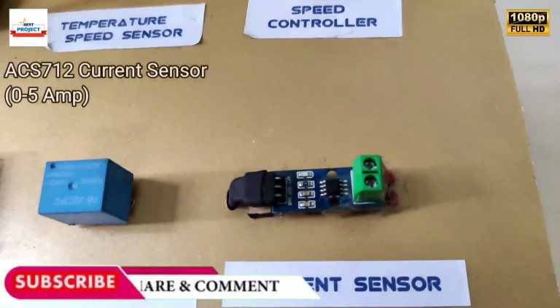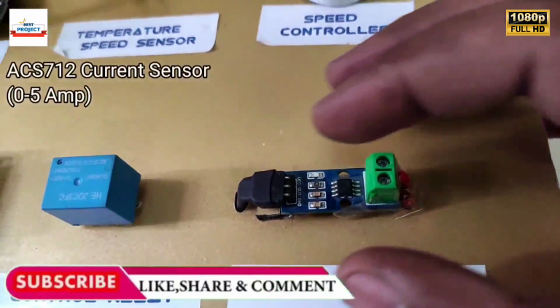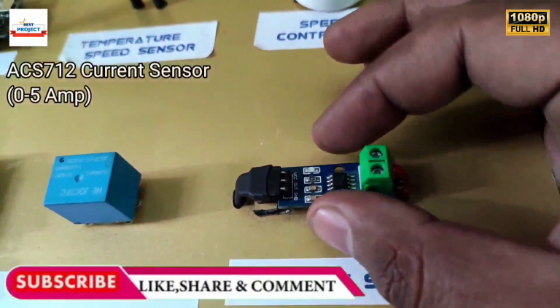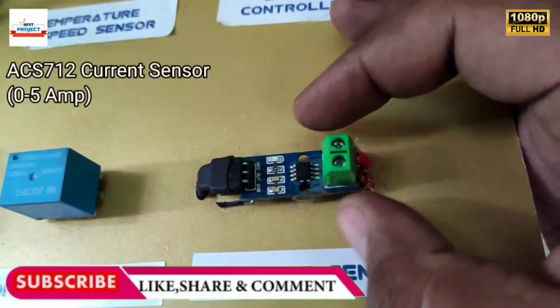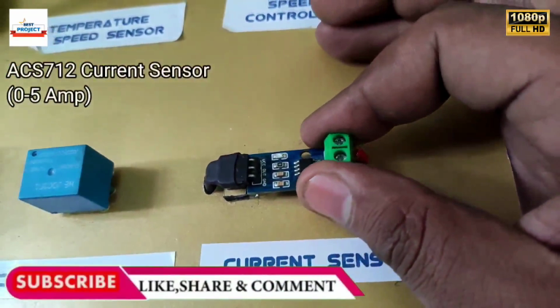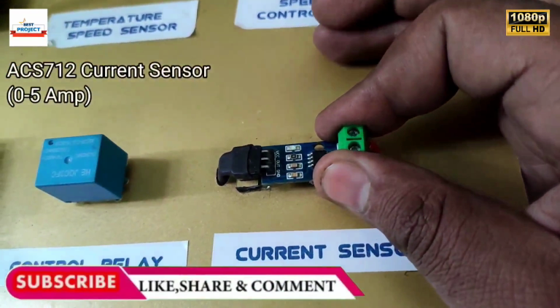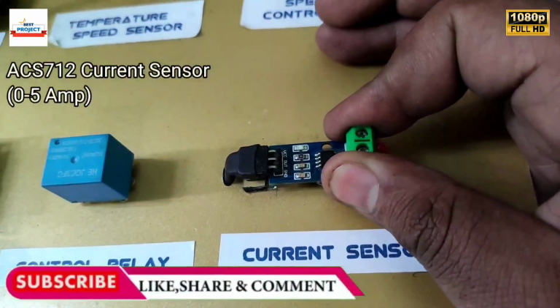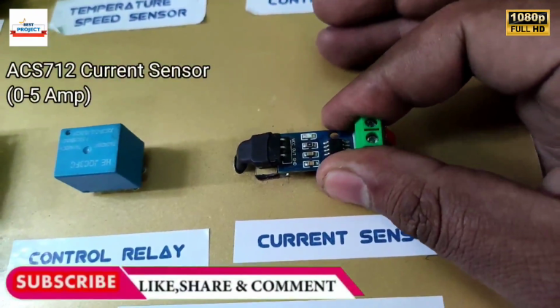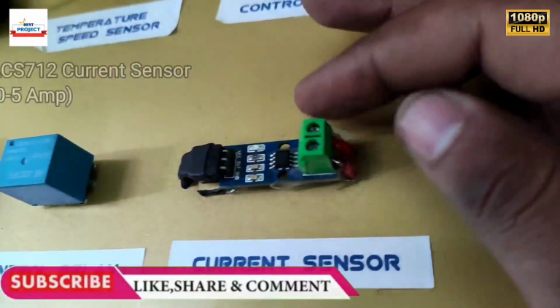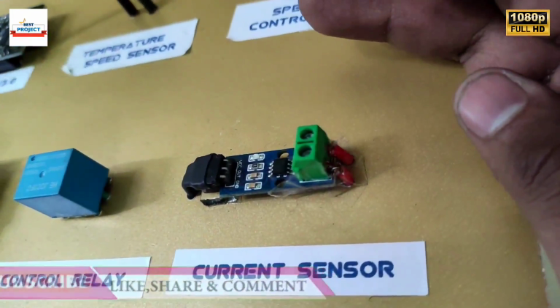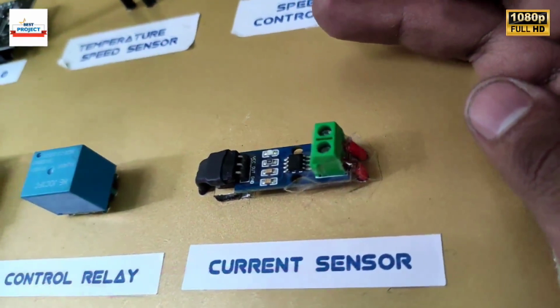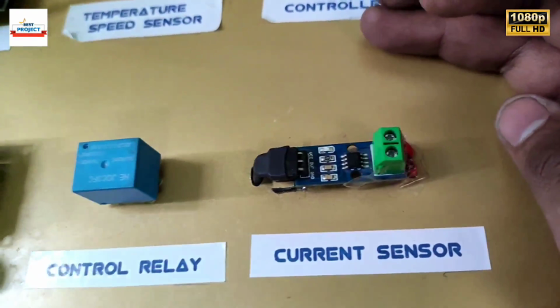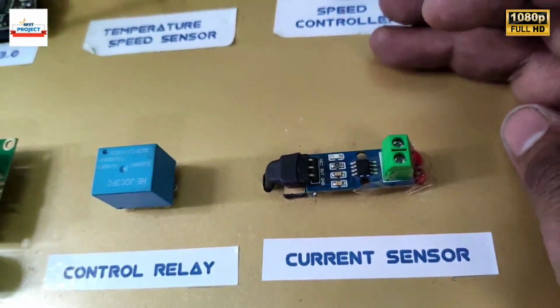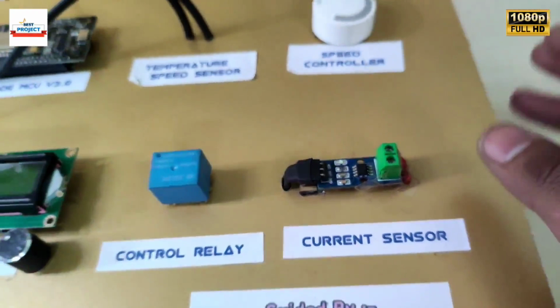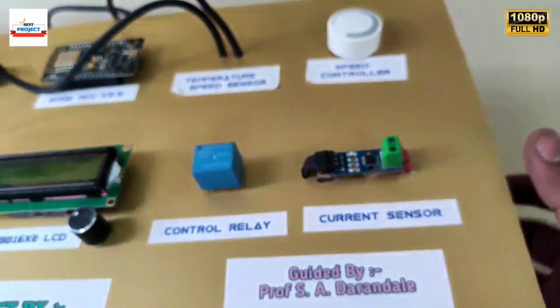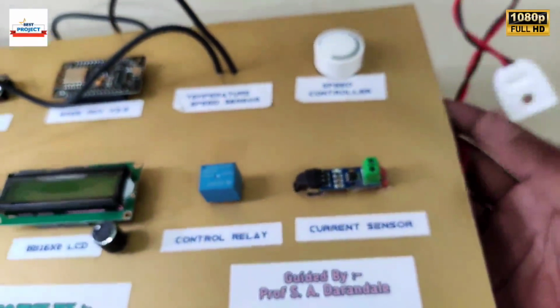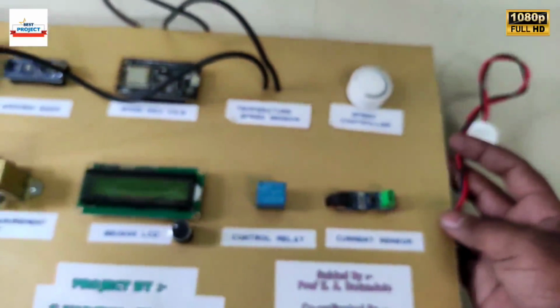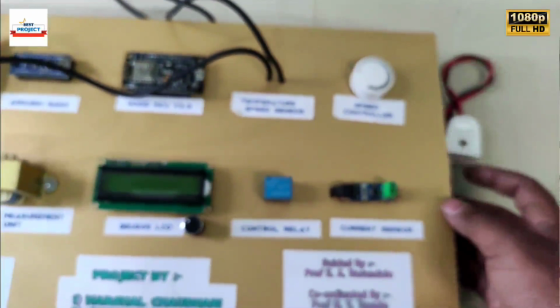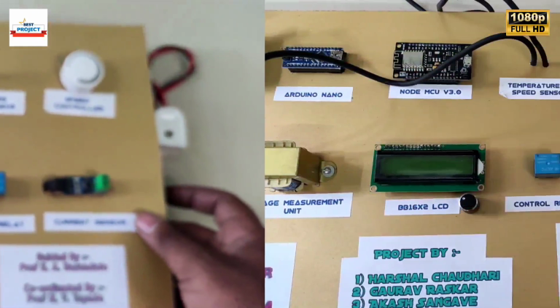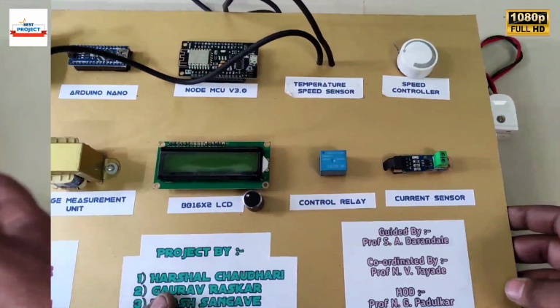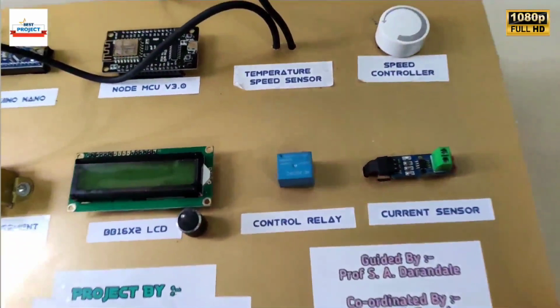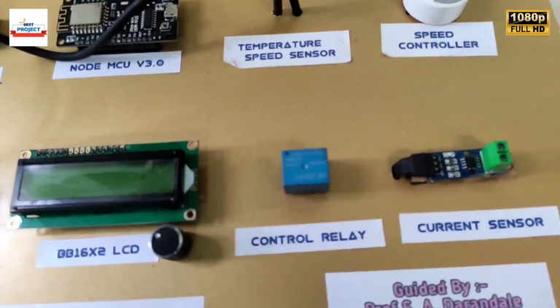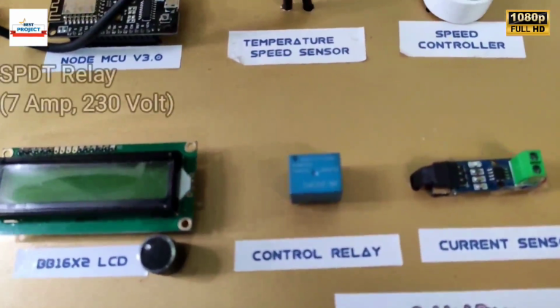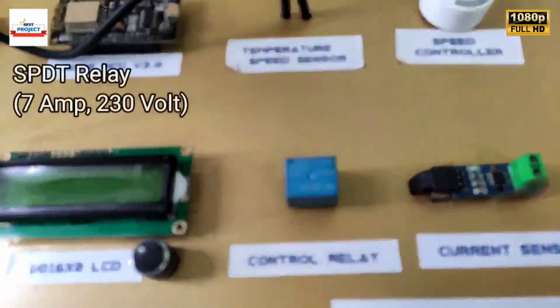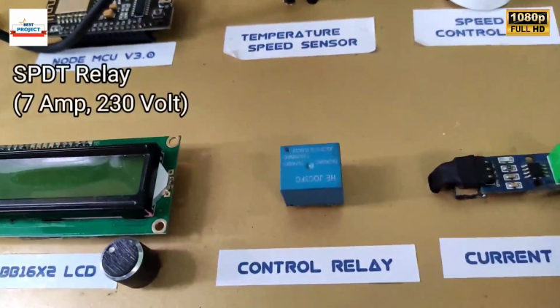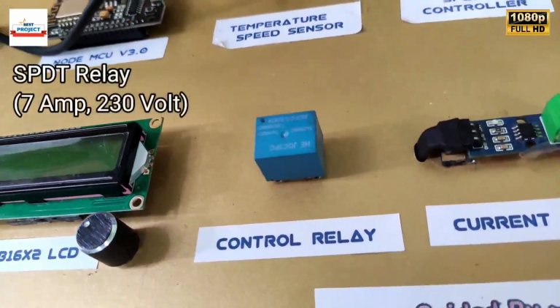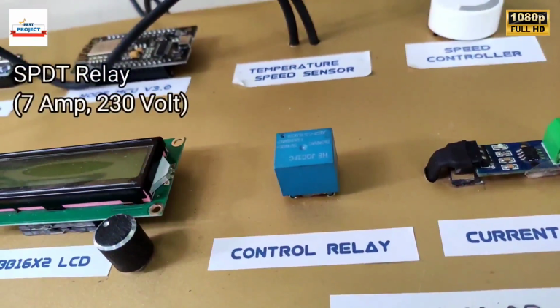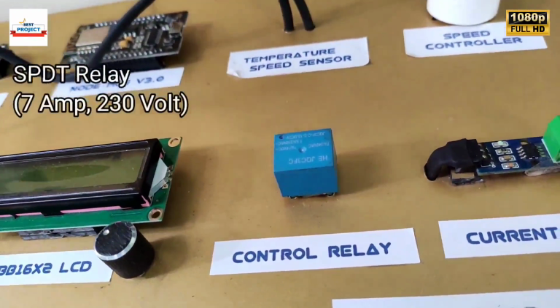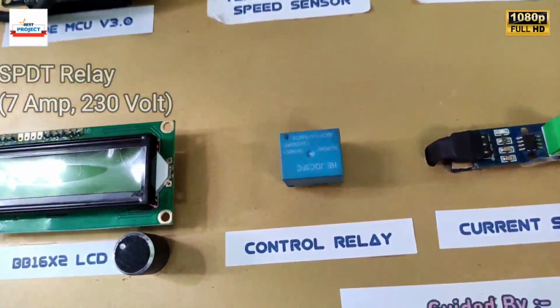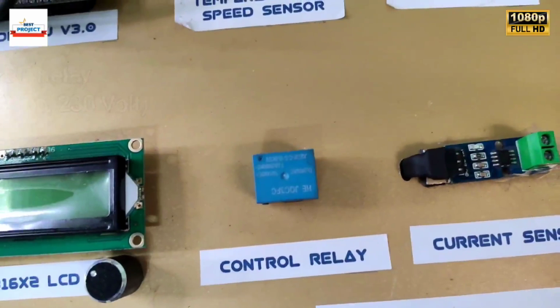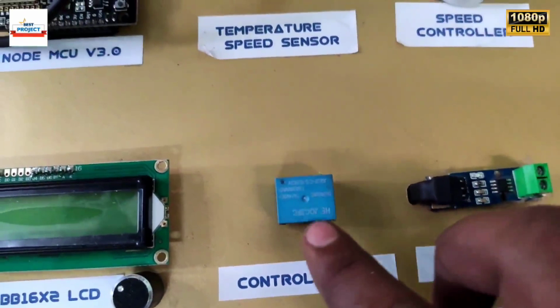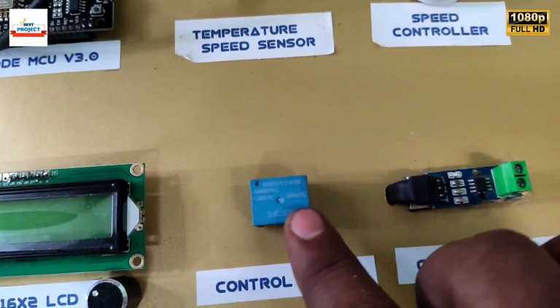The current sensor is used to measure the load current of the motor in milliamperes. It is an ACS712 current sensor of 5 amp capacity. This blue cube is a relay; it is used to turn the motor on and off using the Android app.